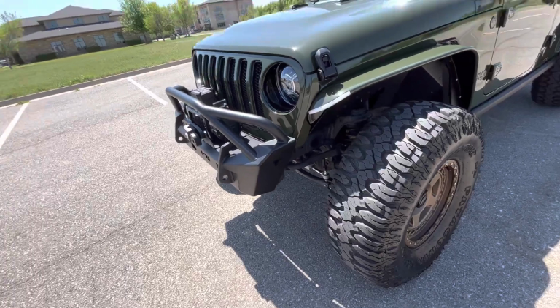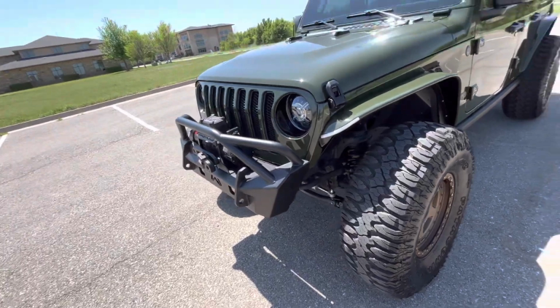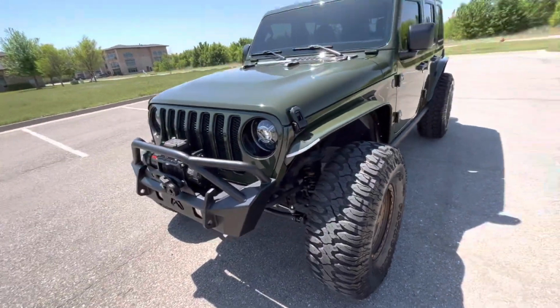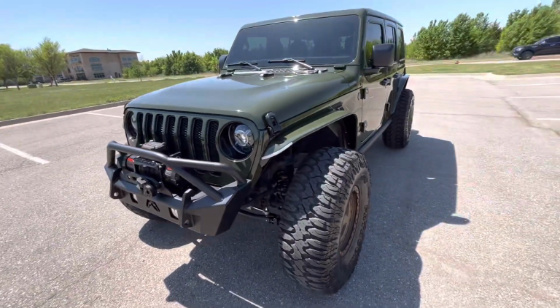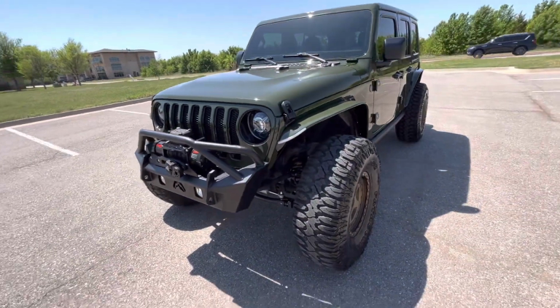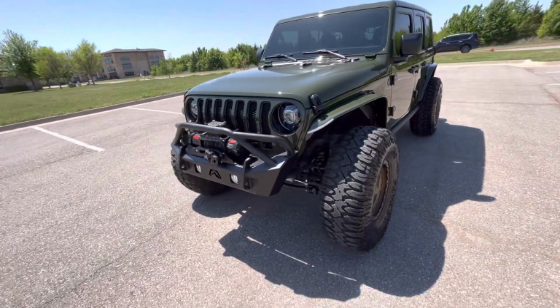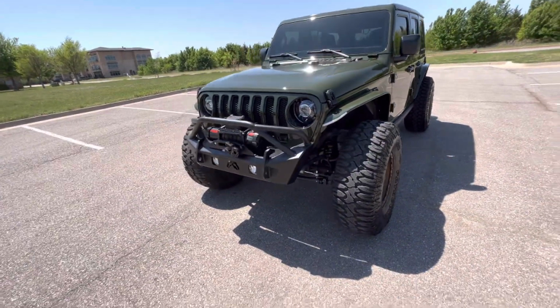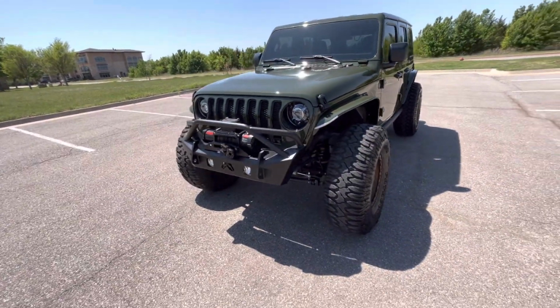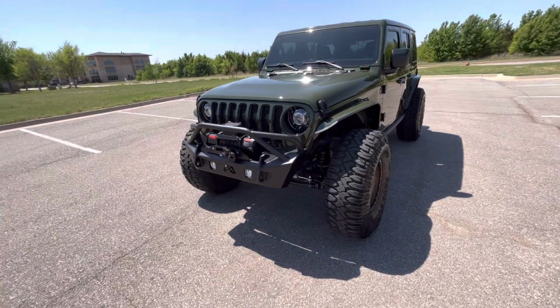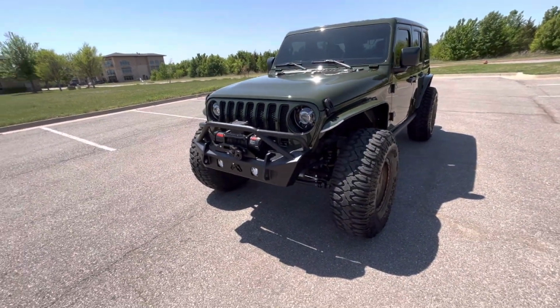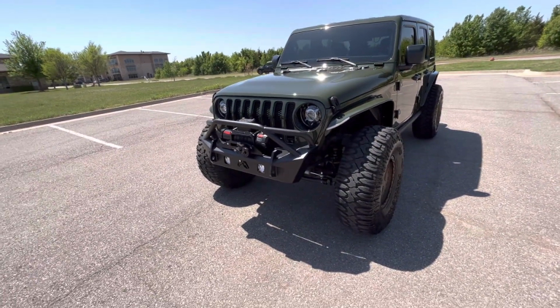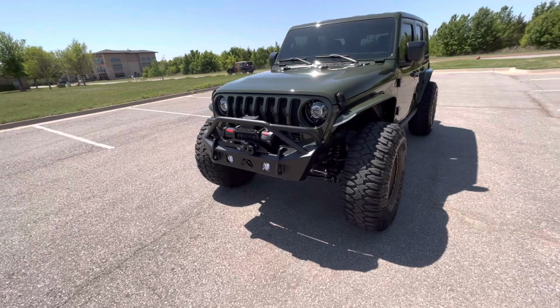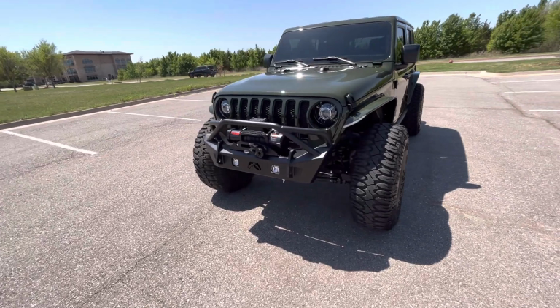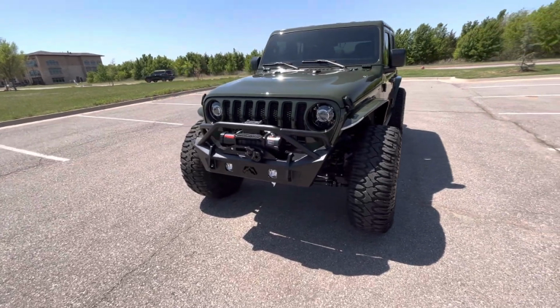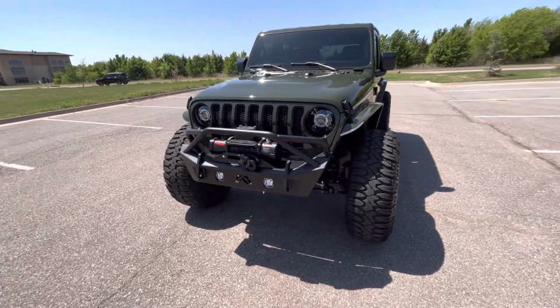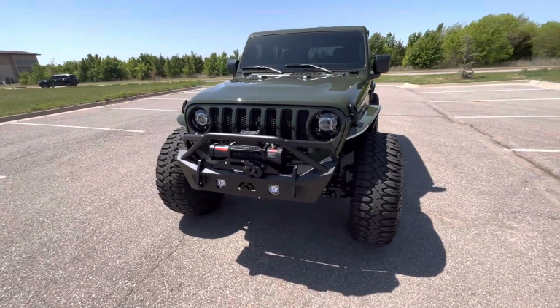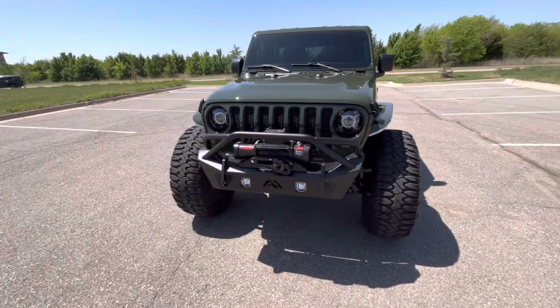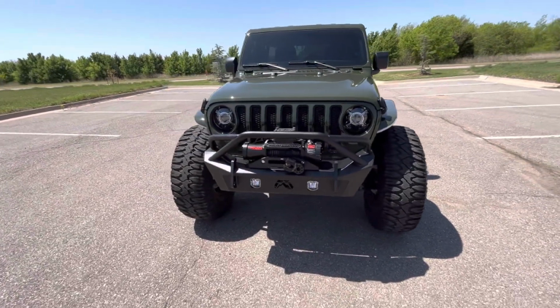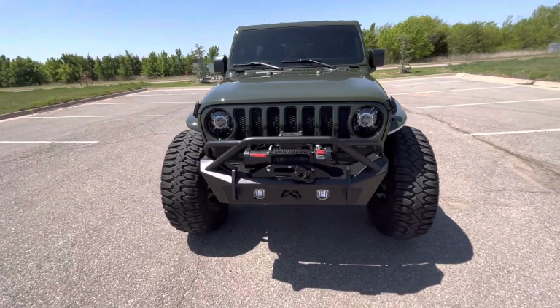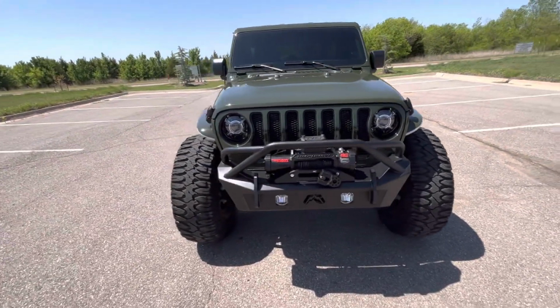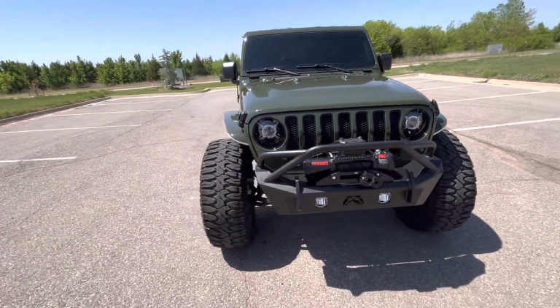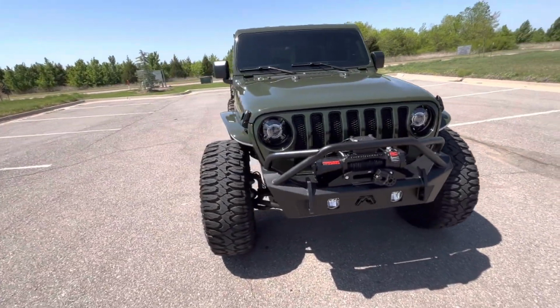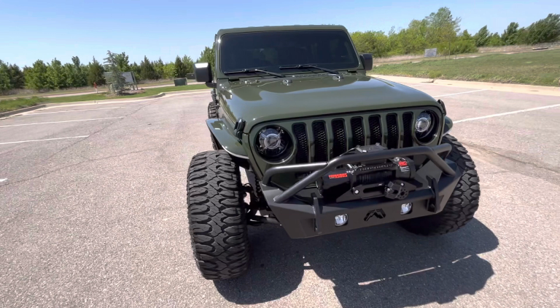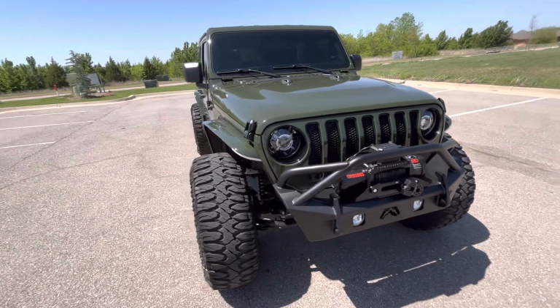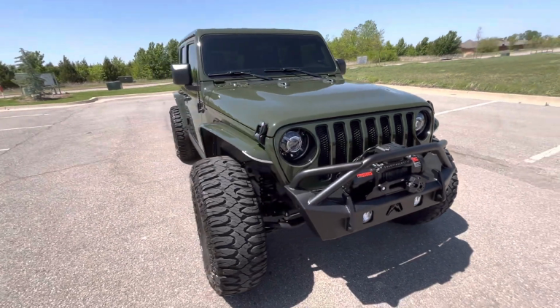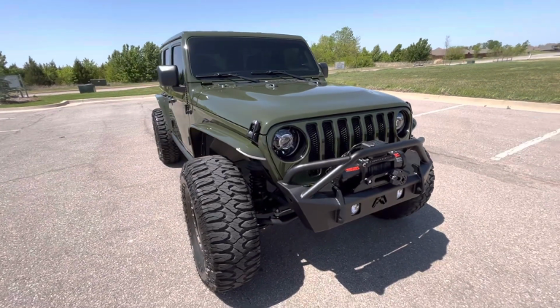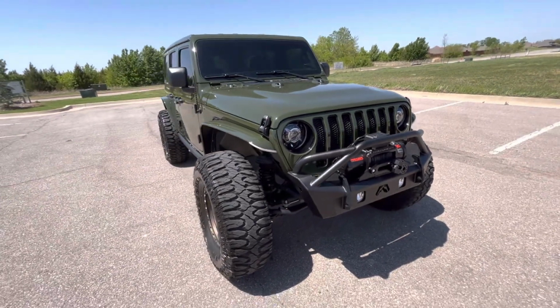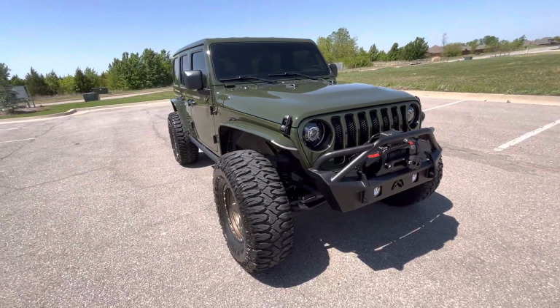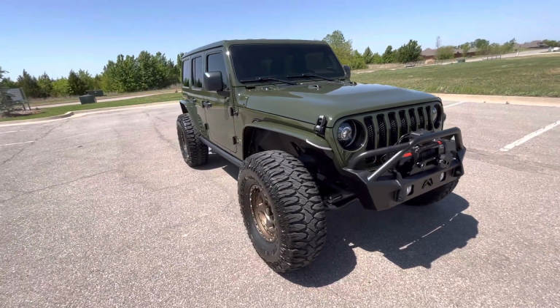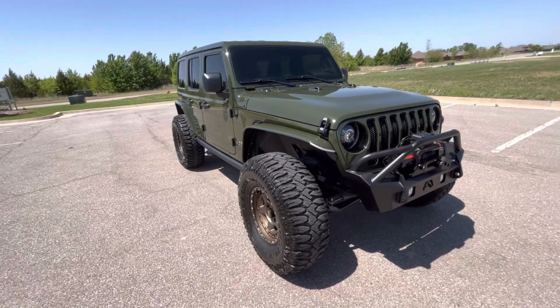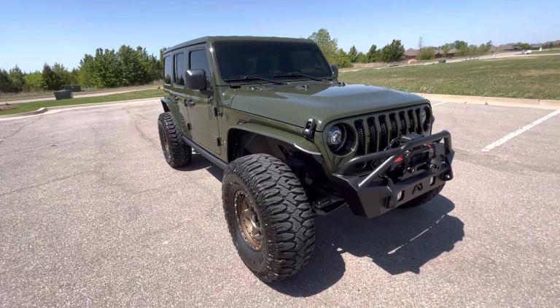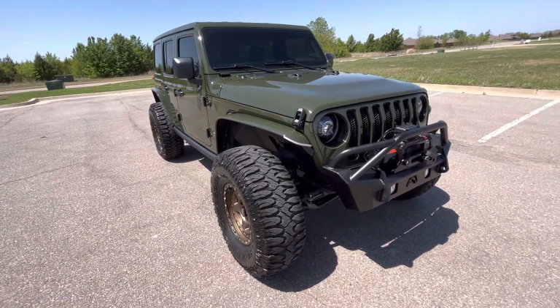Please check out the sales listing on our website. Every single modification and factory option is listed on there. If you really want to know what's in this Jeep and exactly what's been done to it, please check out the sales listing — it's honestly just too much for me to talk about.